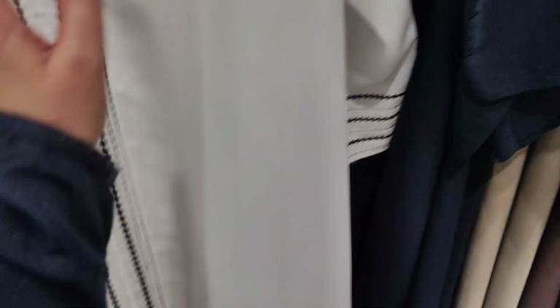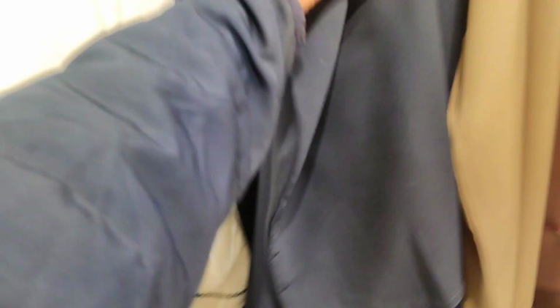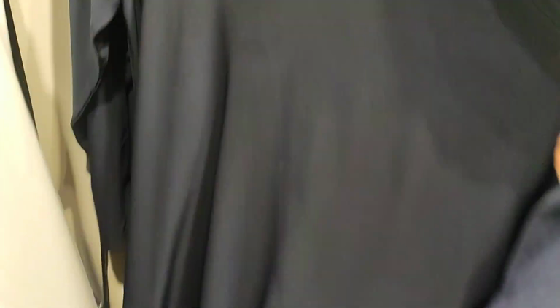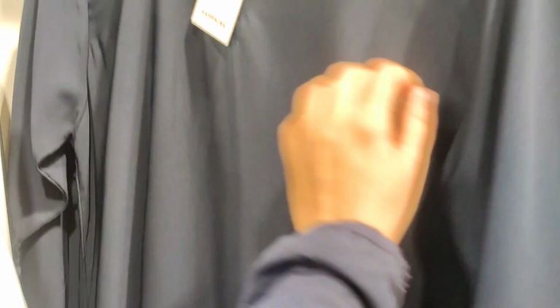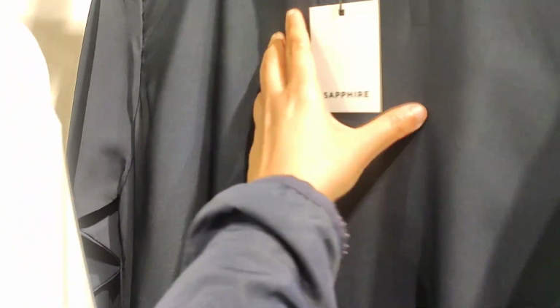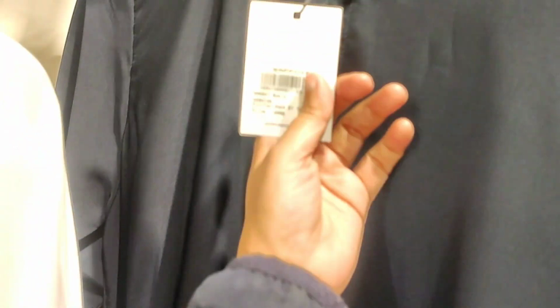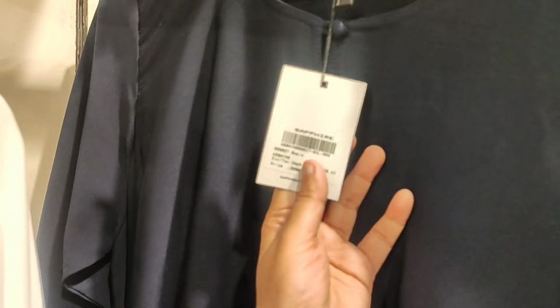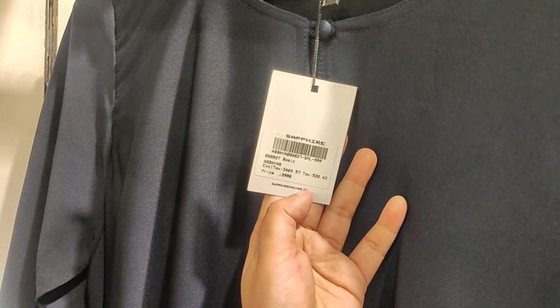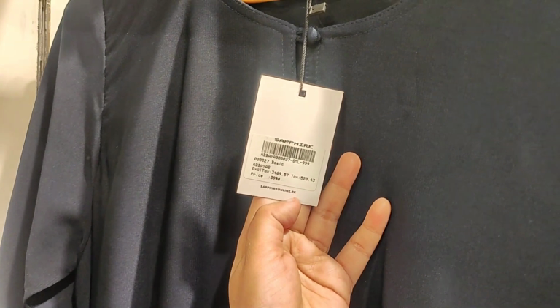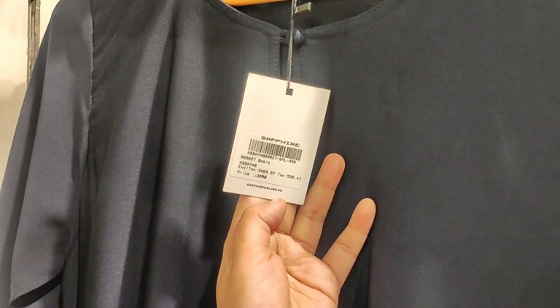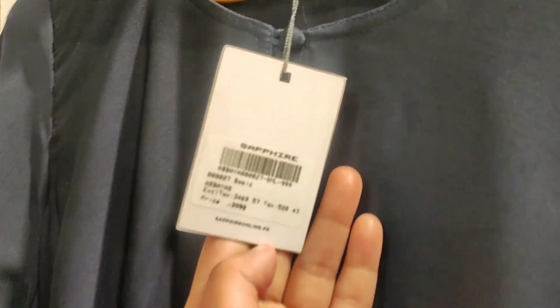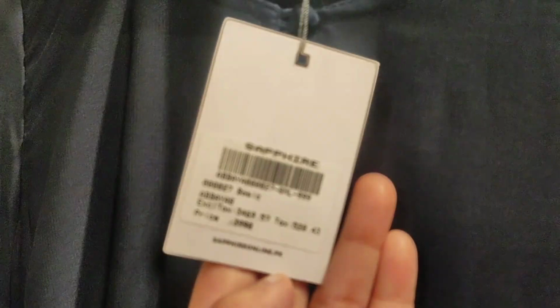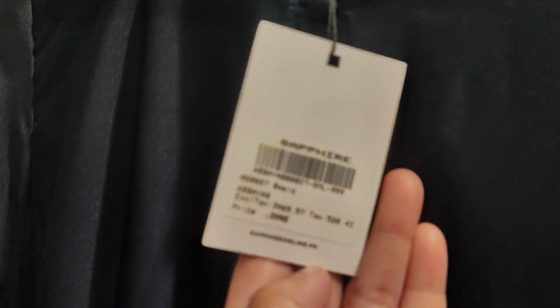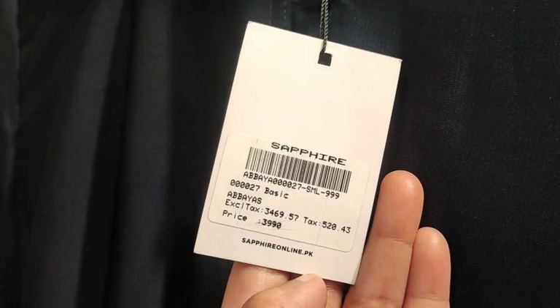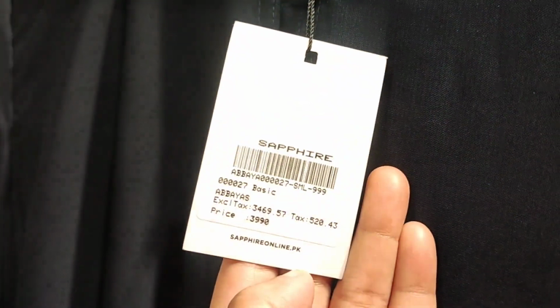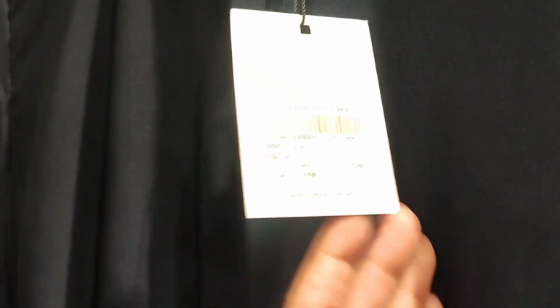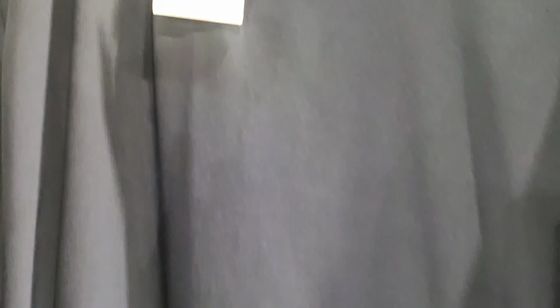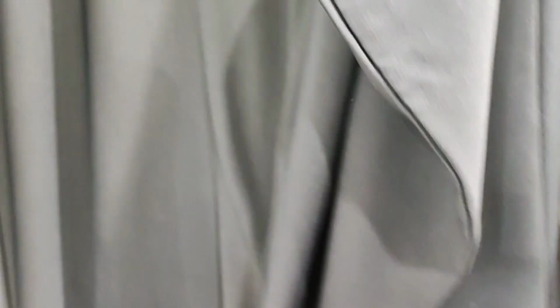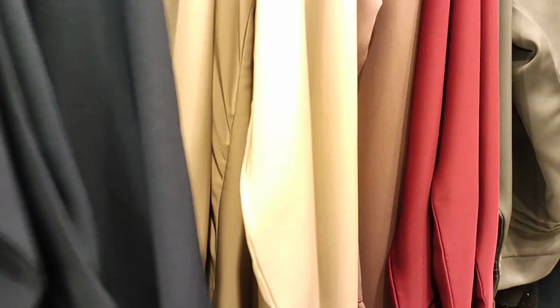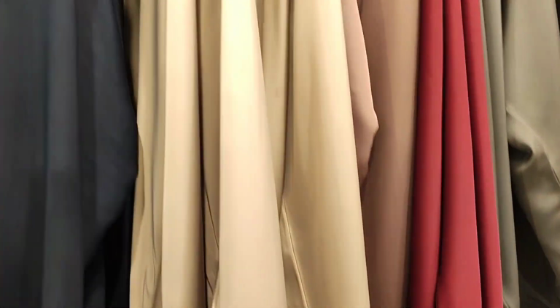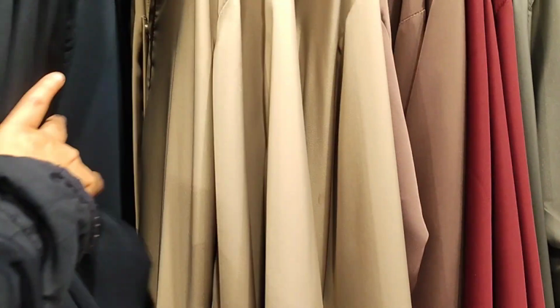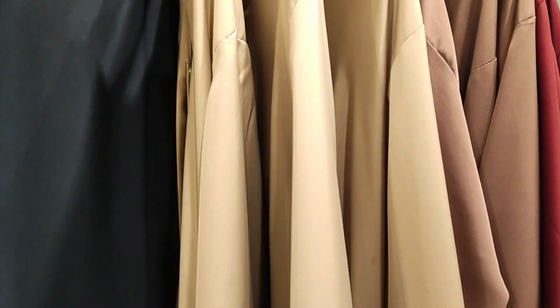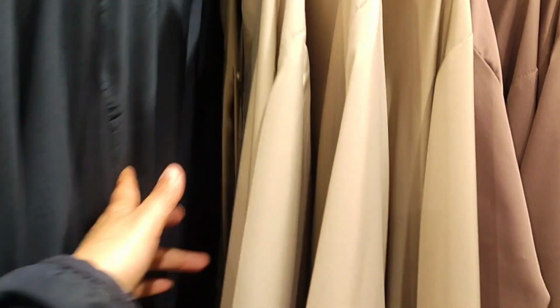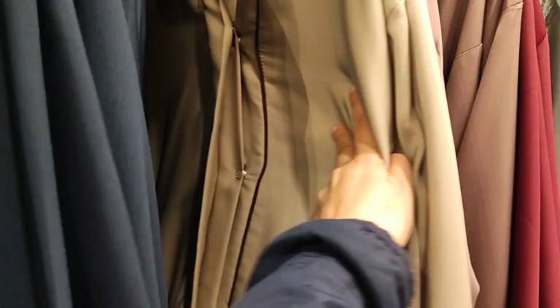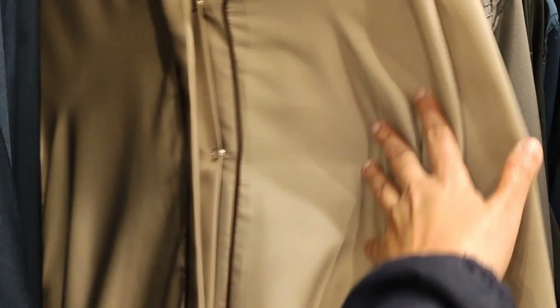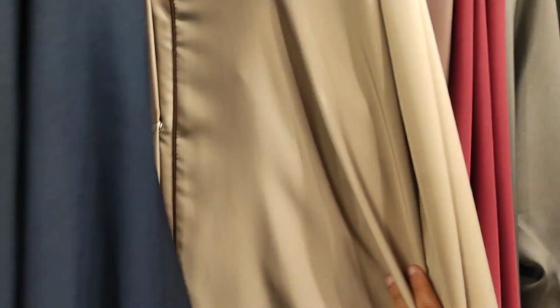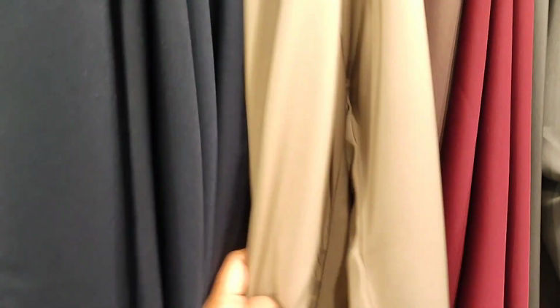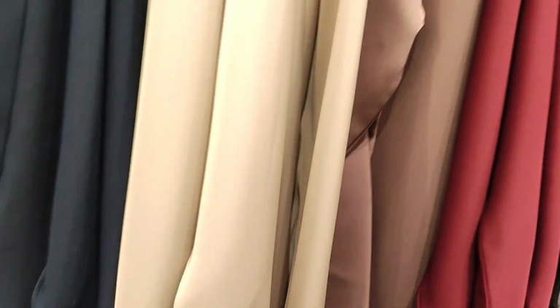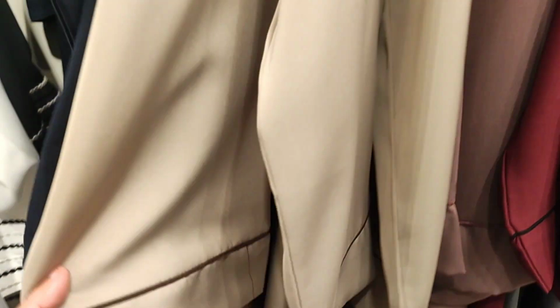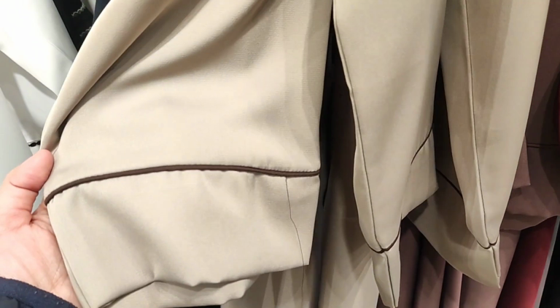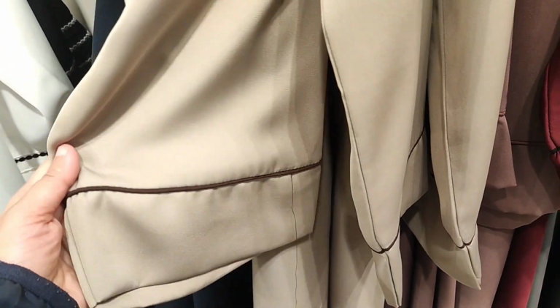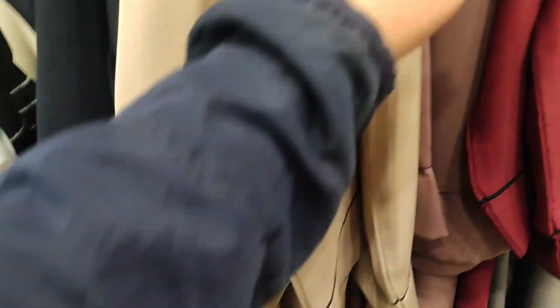Now I will show you this navy blue color abaya. This is a basic abaya with a round neck and a front open button. The fabric is Arabic and the price is 3,990 rupees.